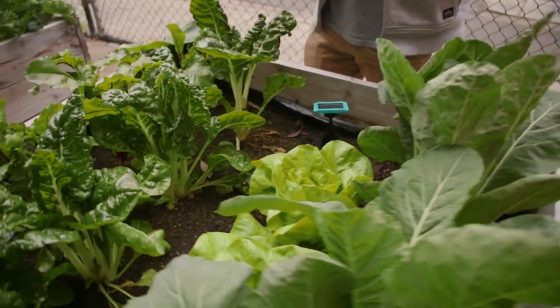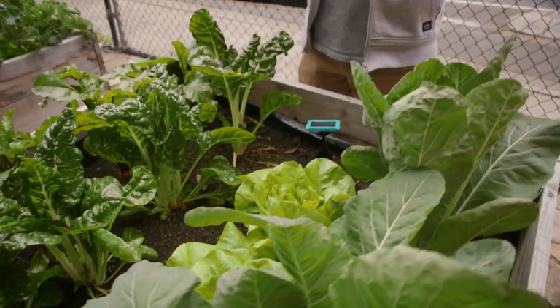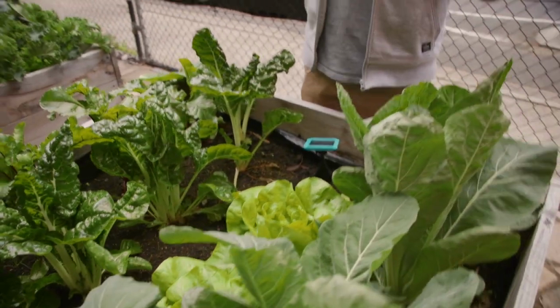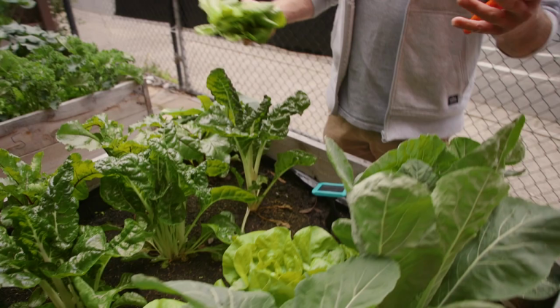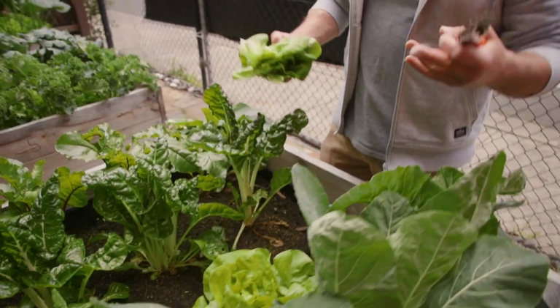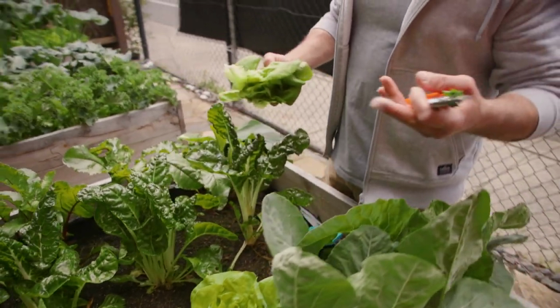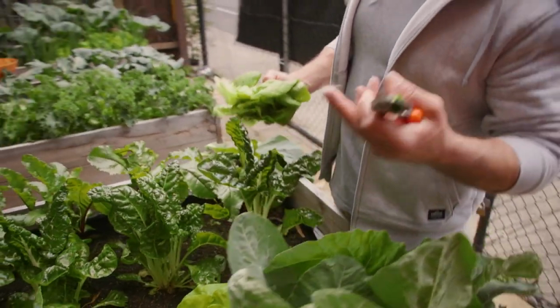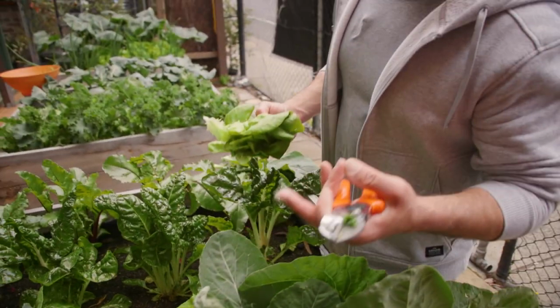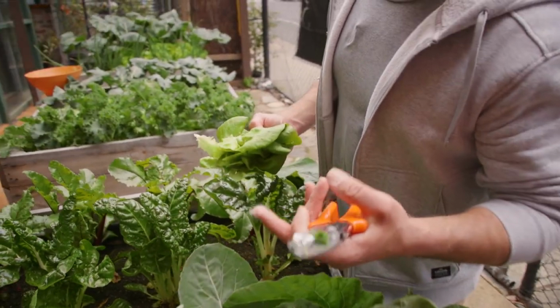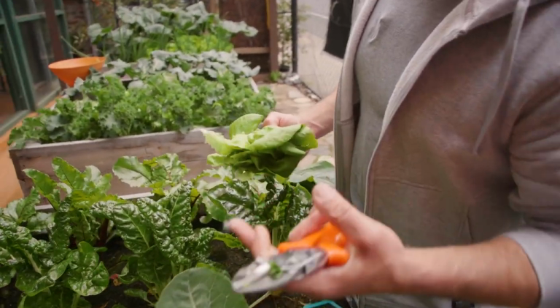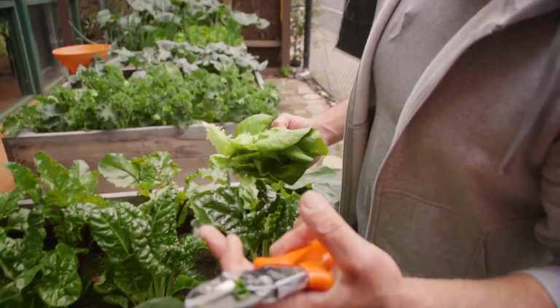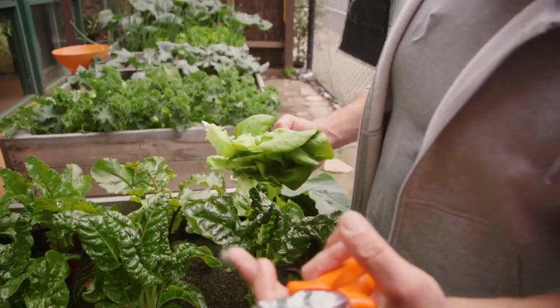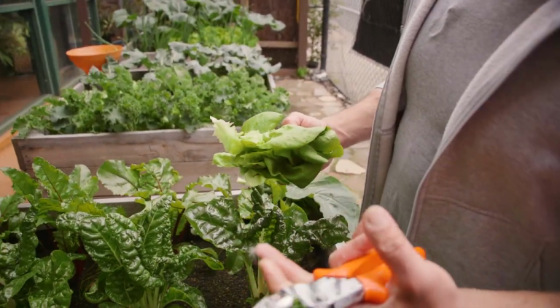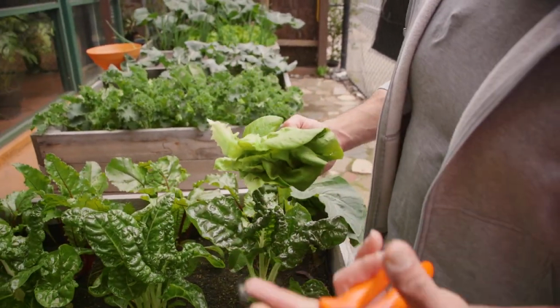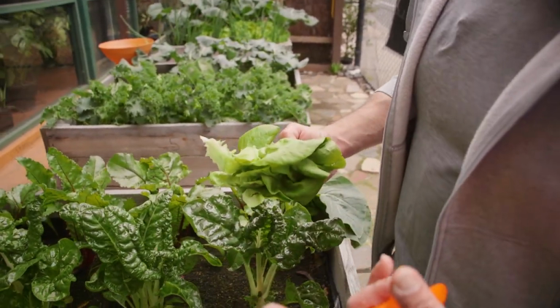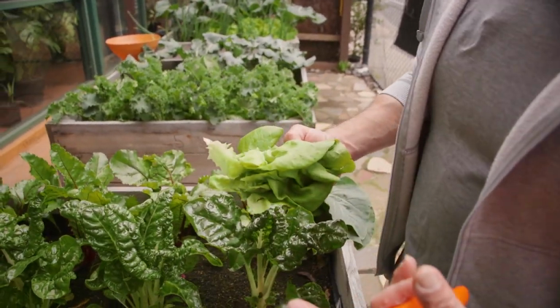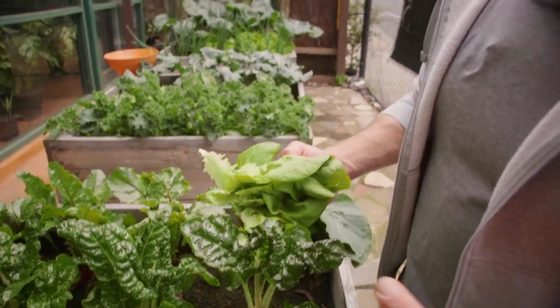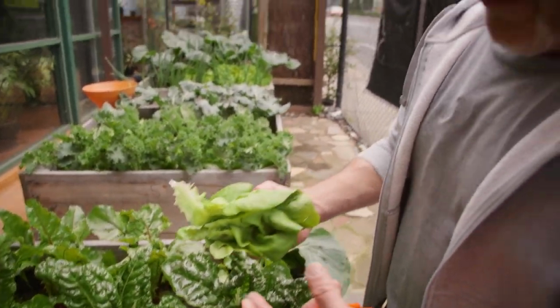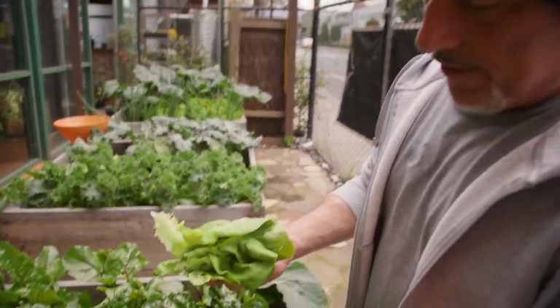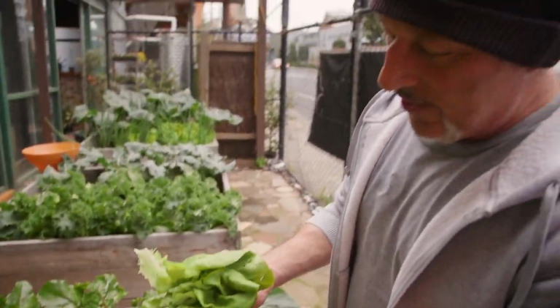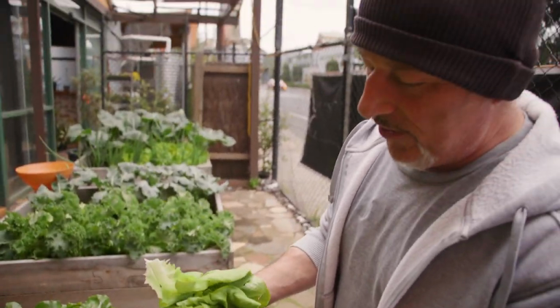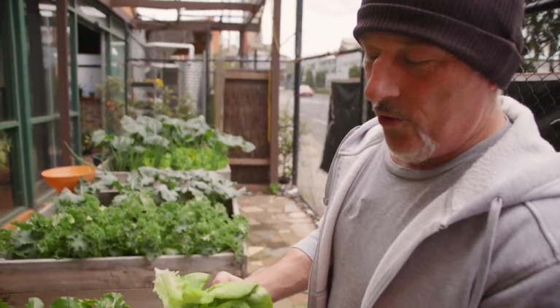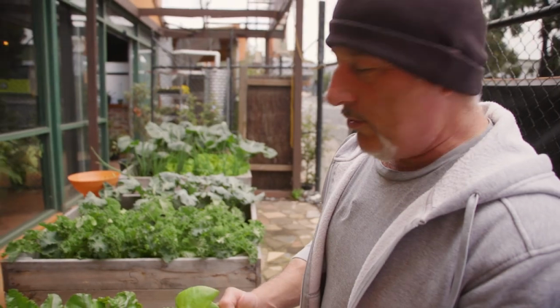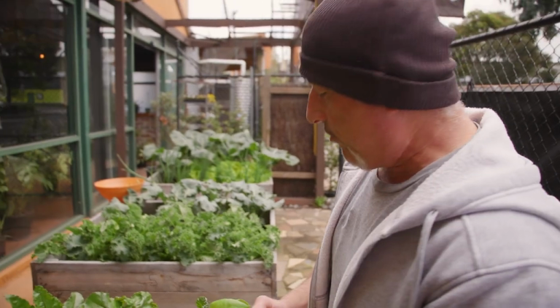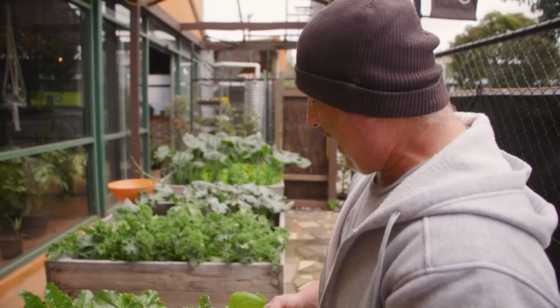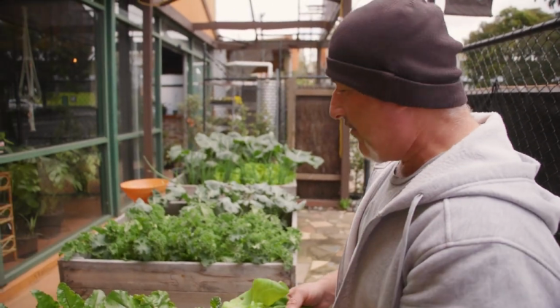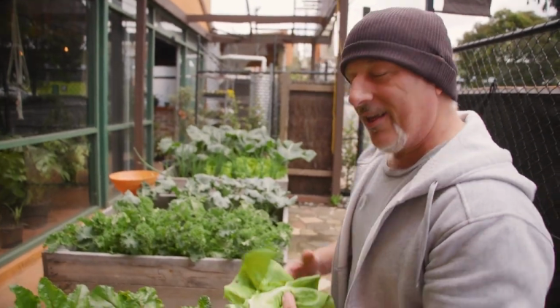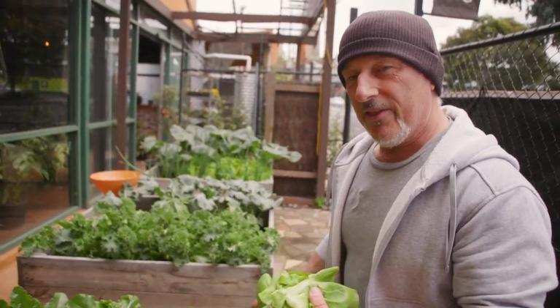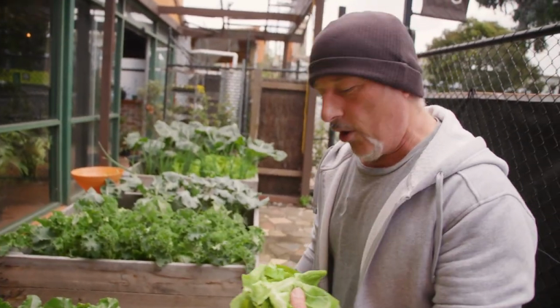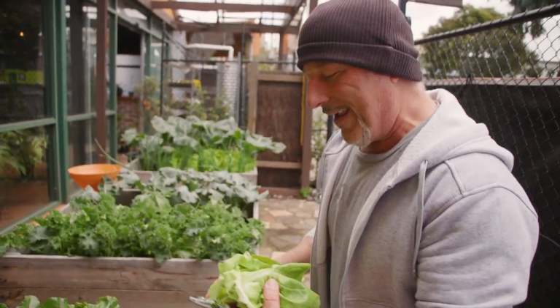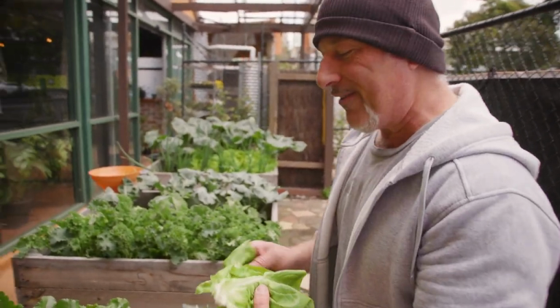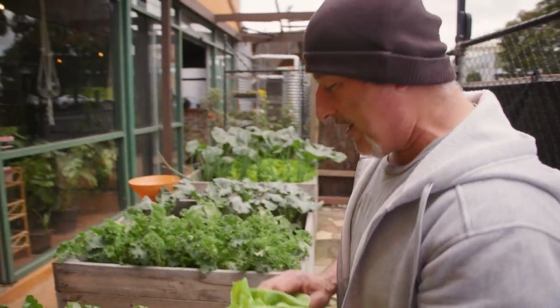For one person, or if there's two or three people, you'll cut more lettuce leaves on the outside, or literally harvest the whole head of lettuce.